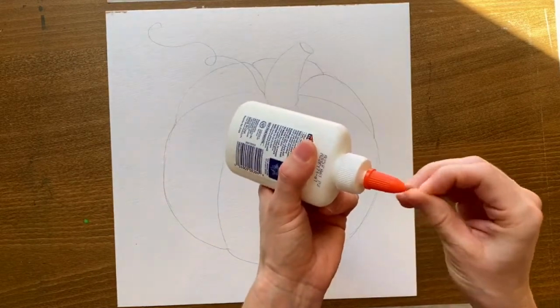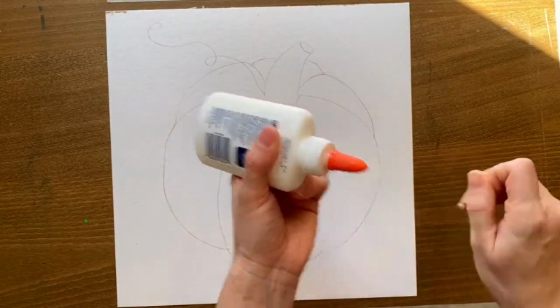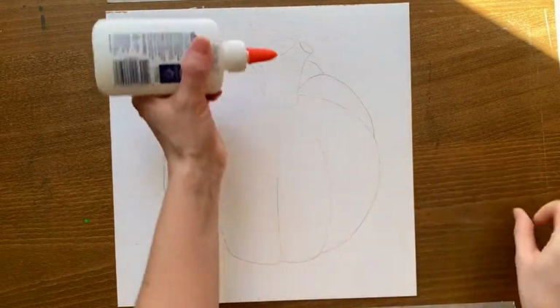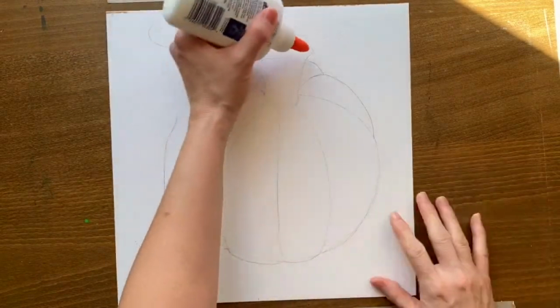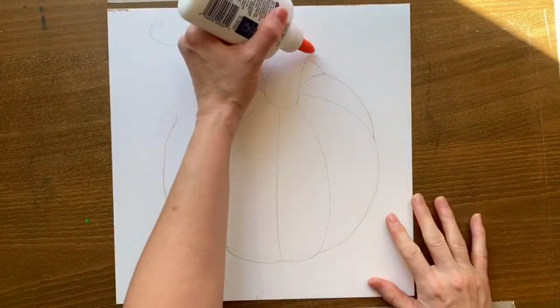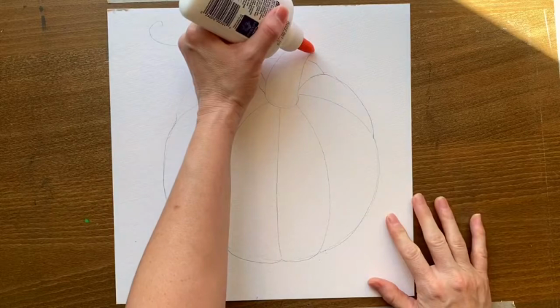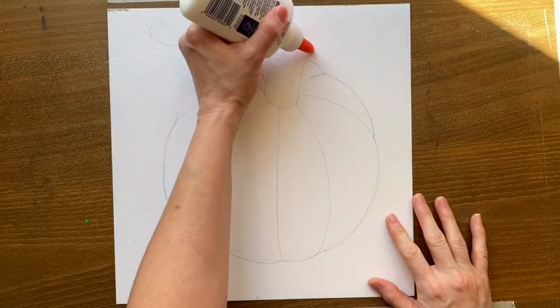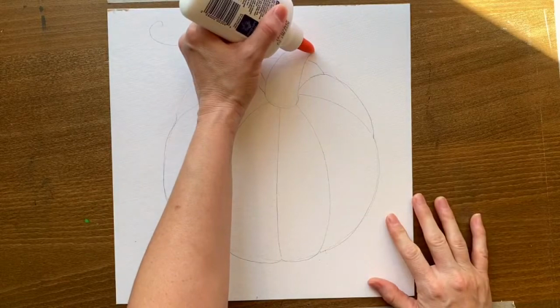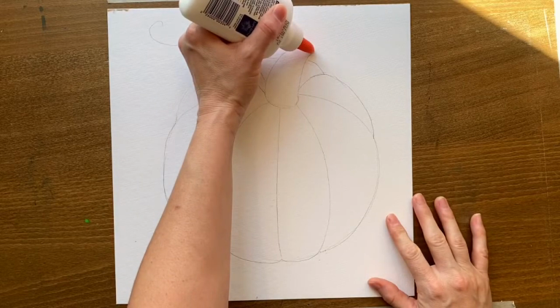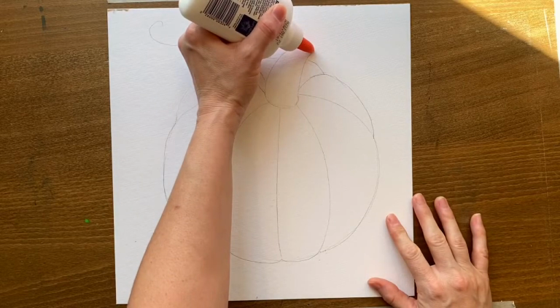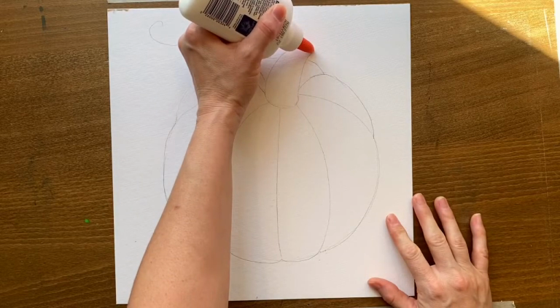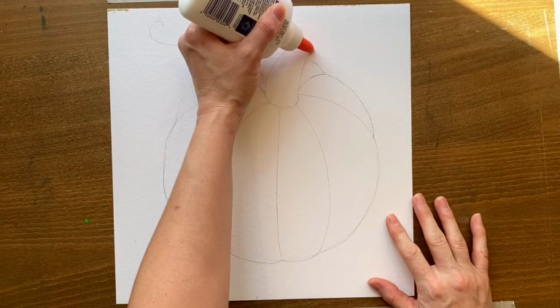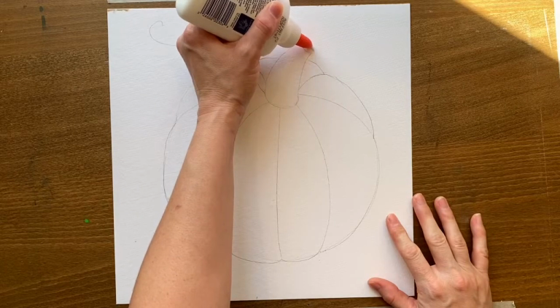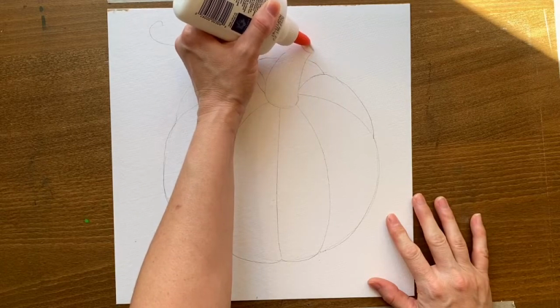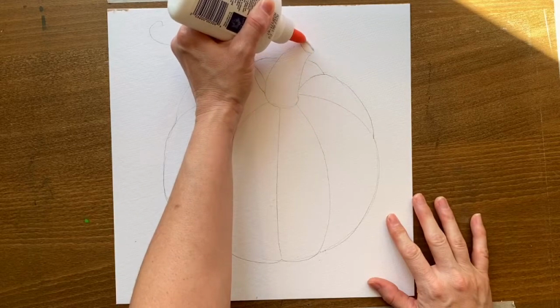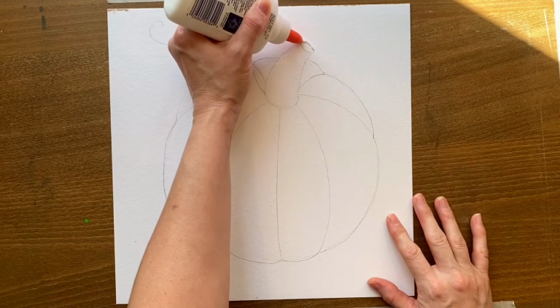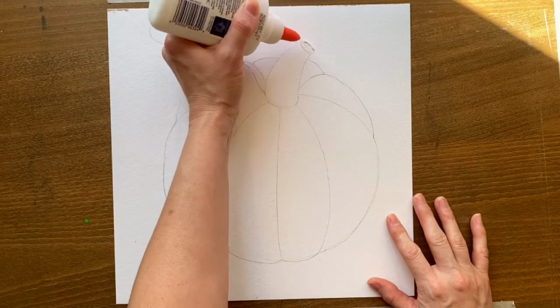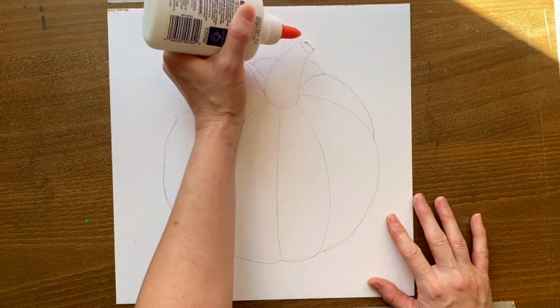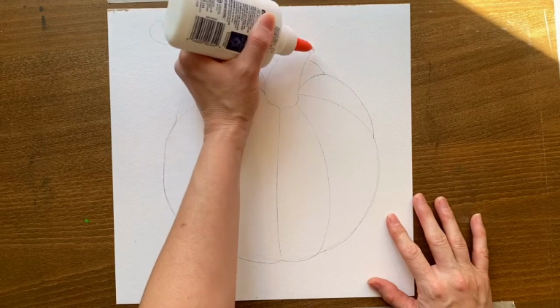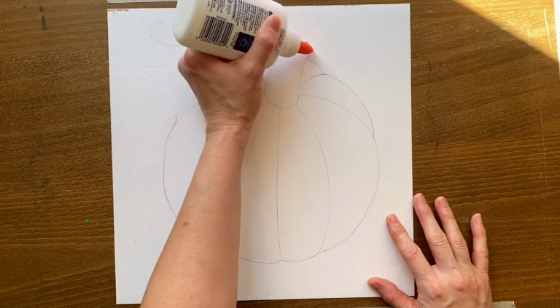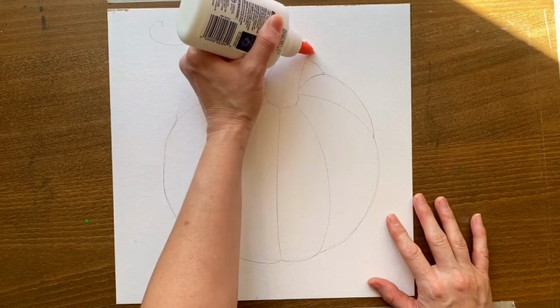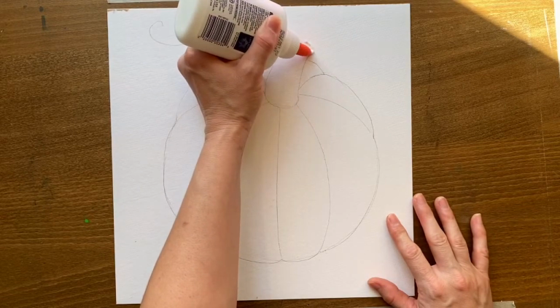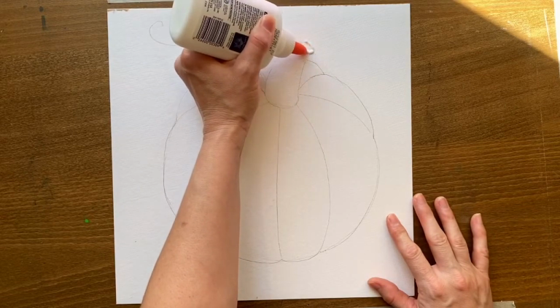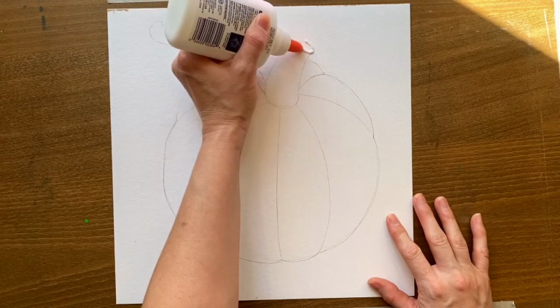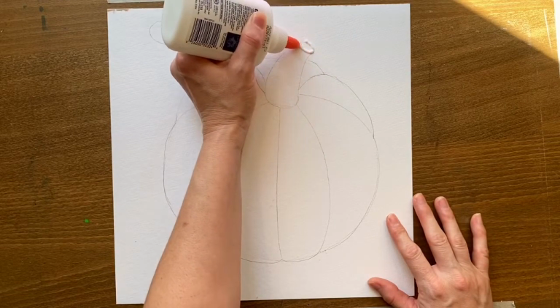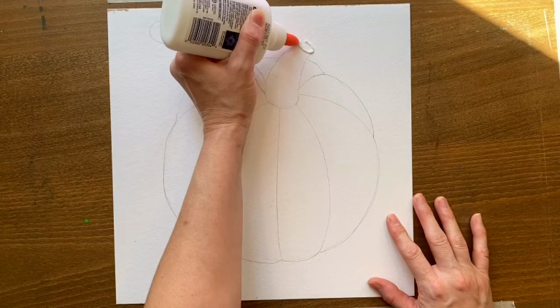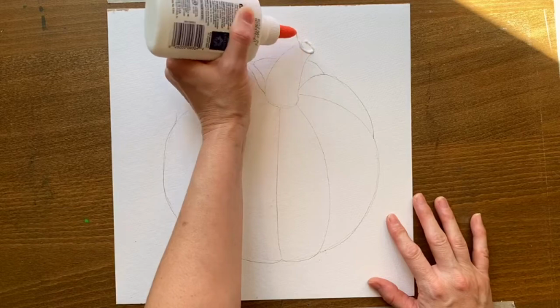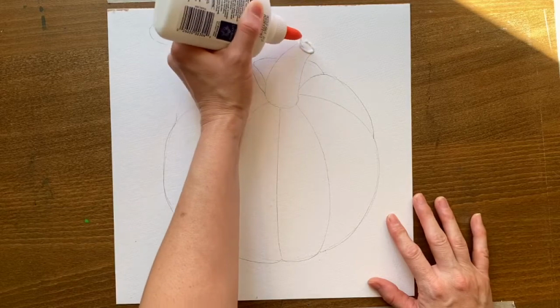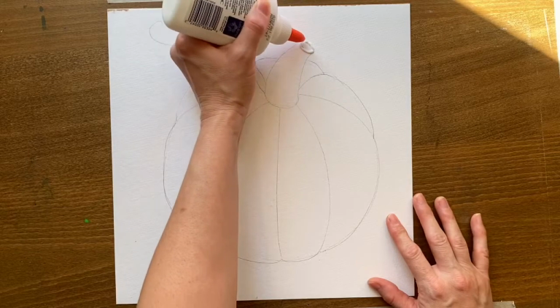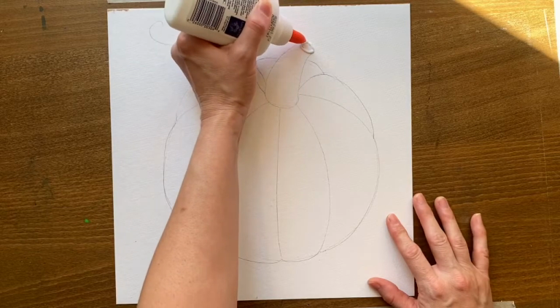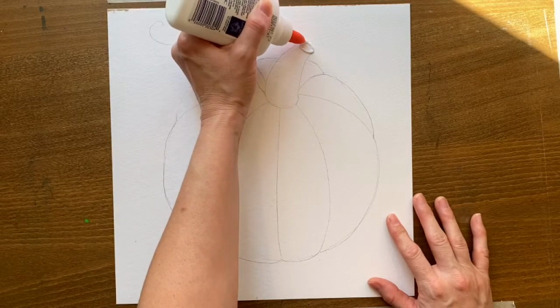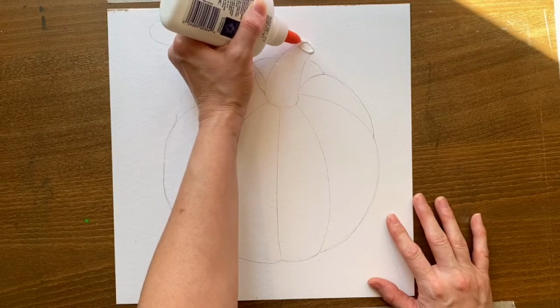Grab your liquid glue — I'm using Elmer's, just white Elmer's glue — and trace over all the pencil marks.